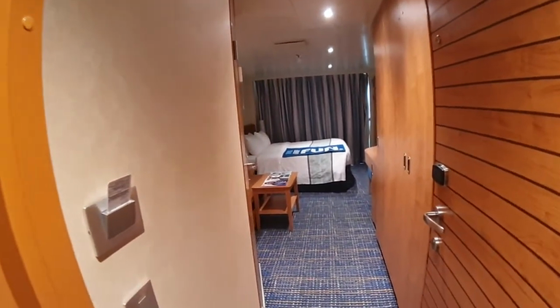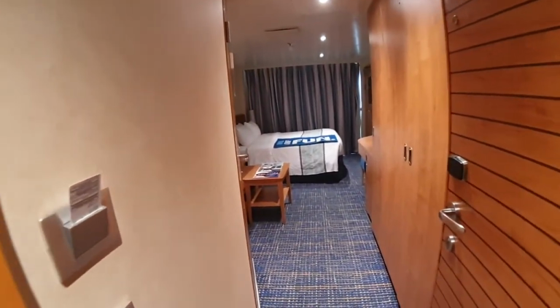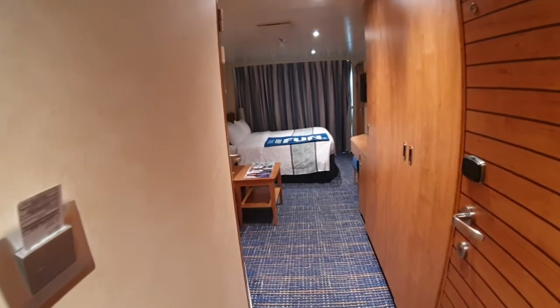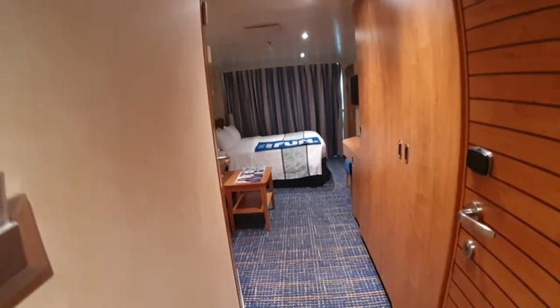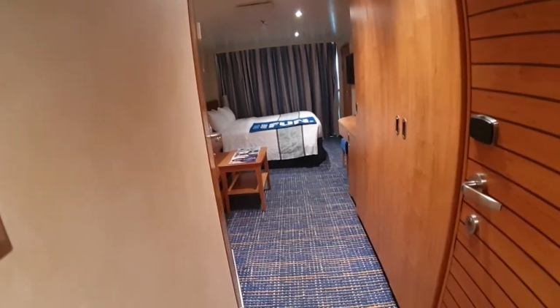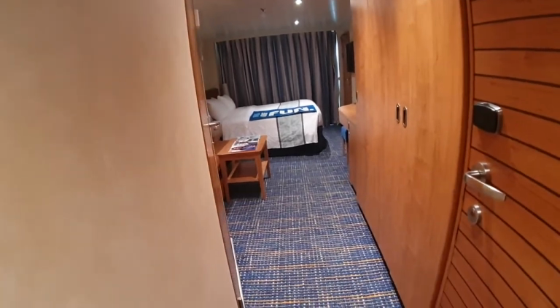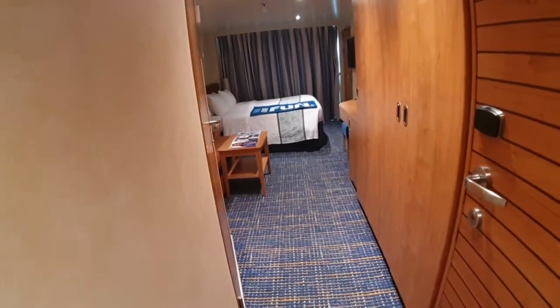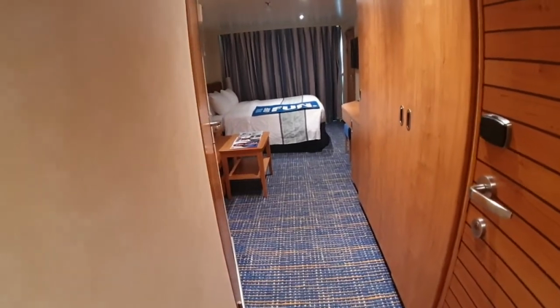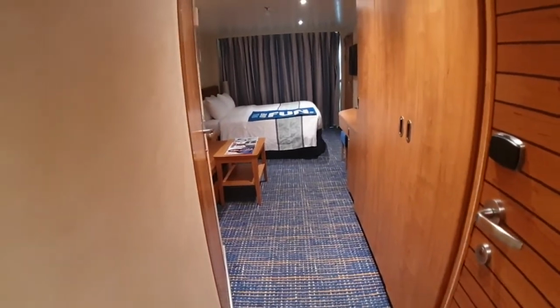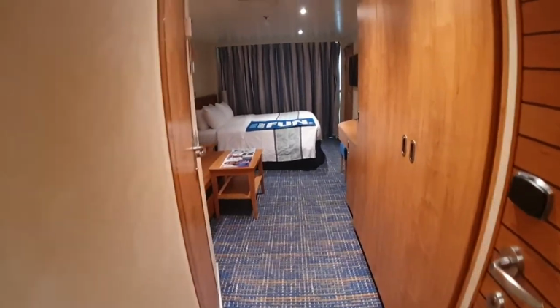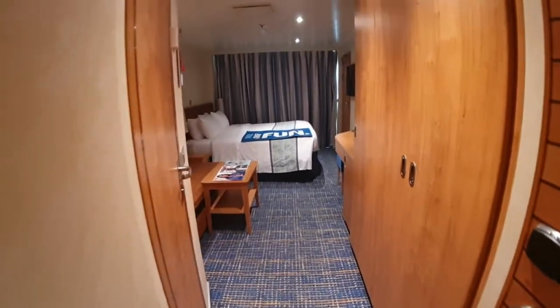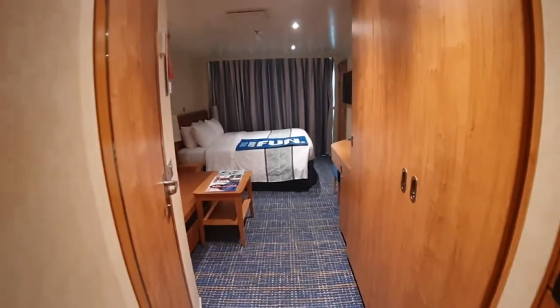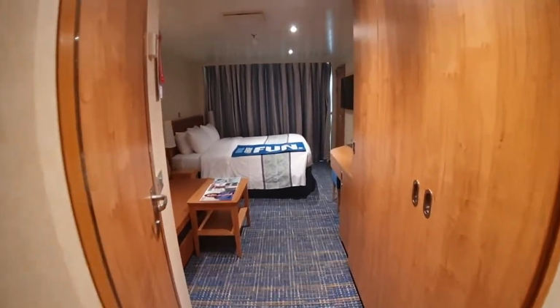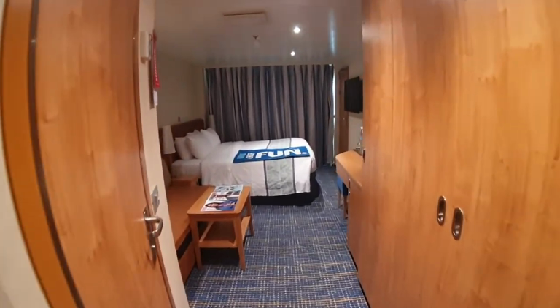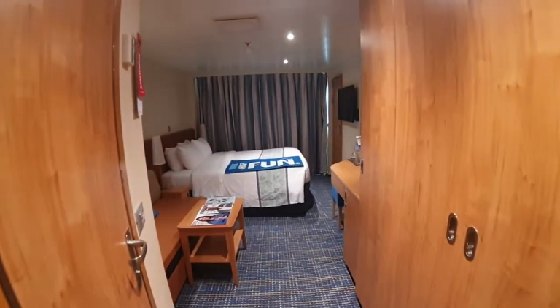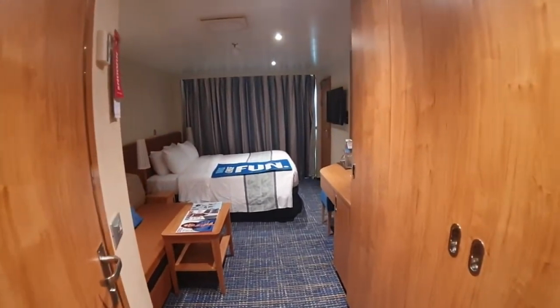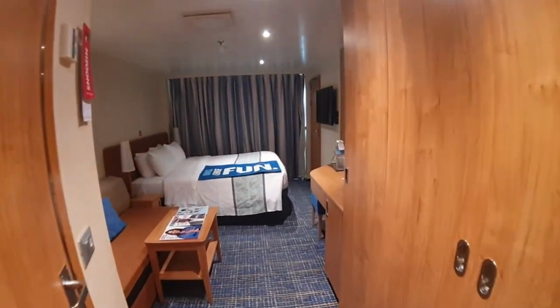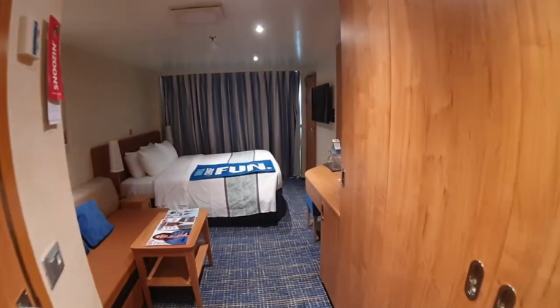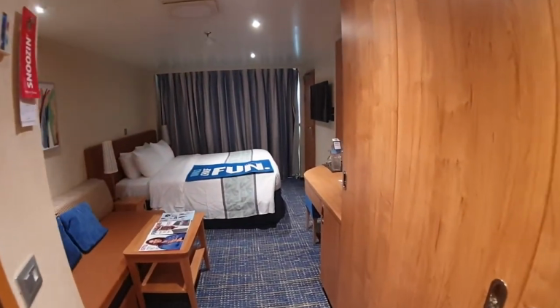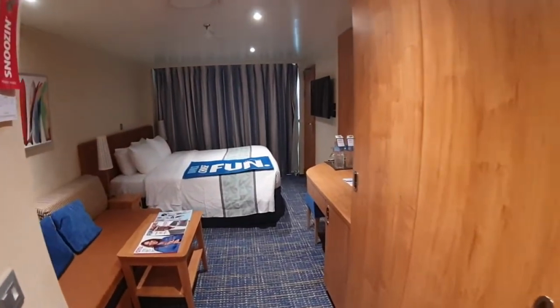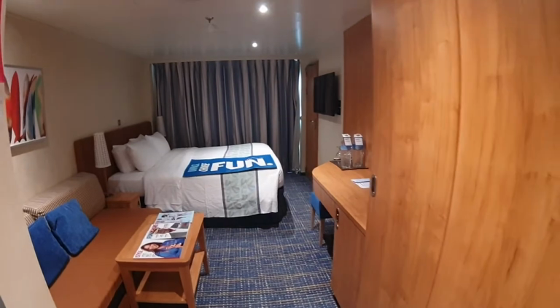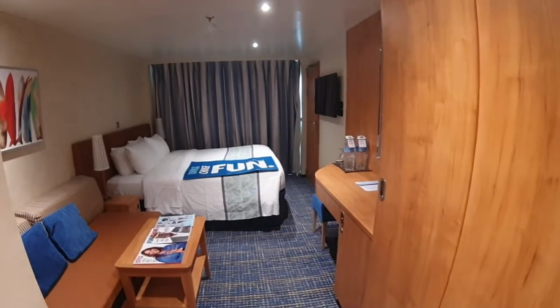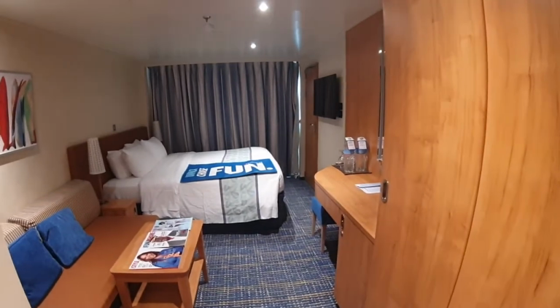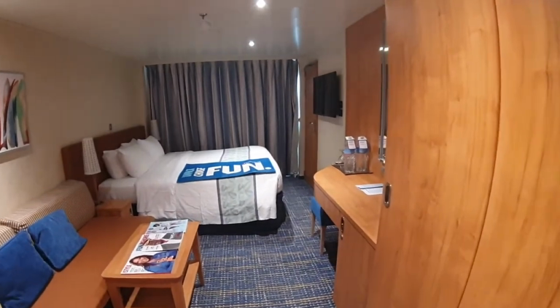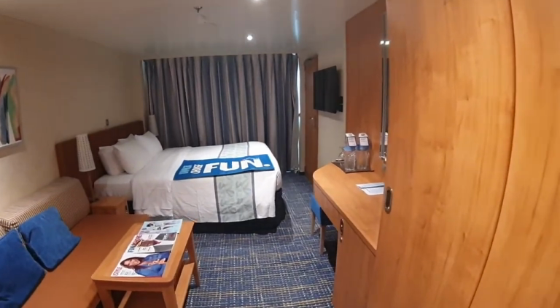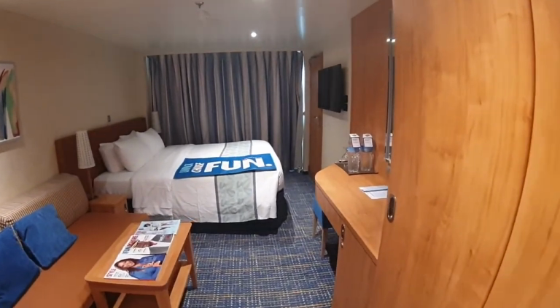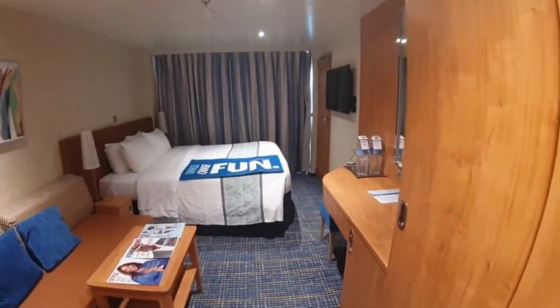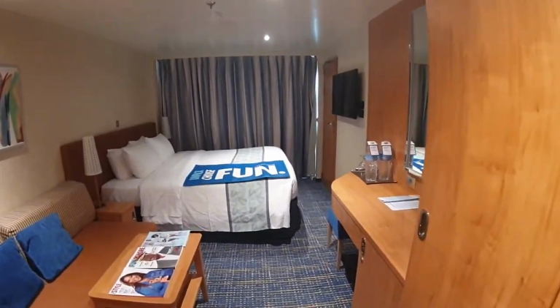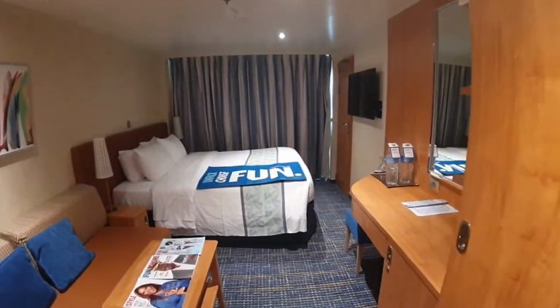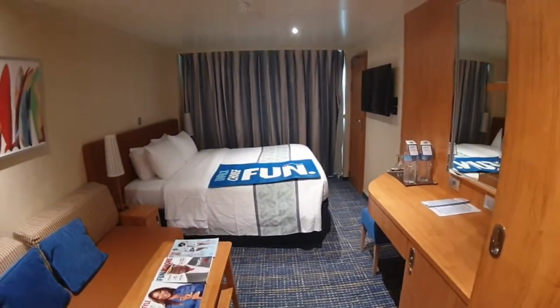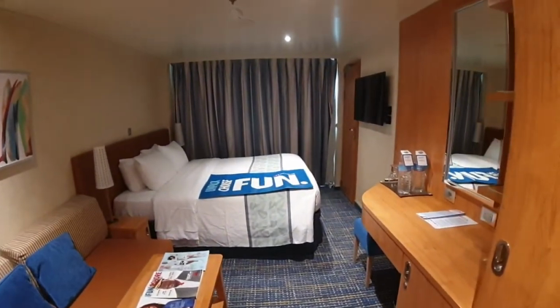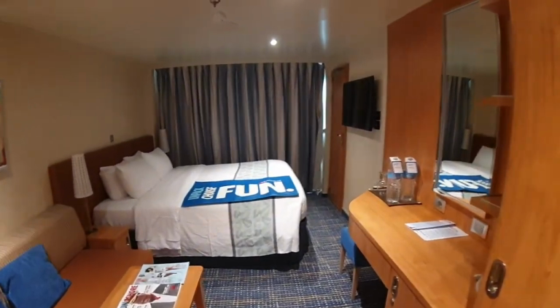So just have a walk around and check out the room. This is kind of one of the — what do they call this — the picture window cabins?